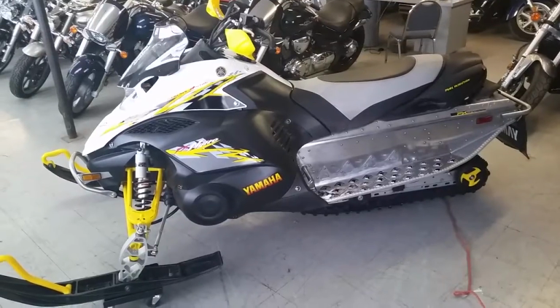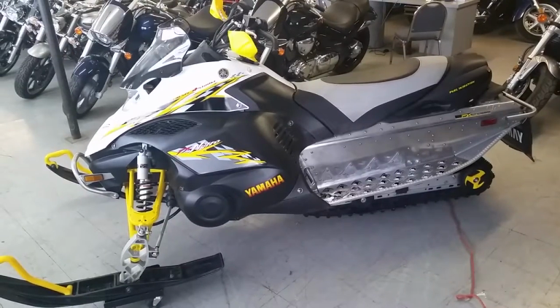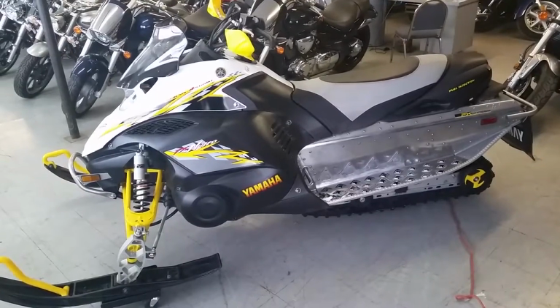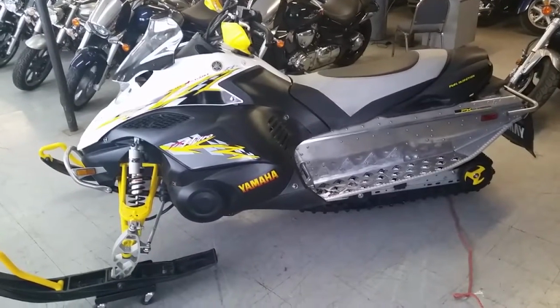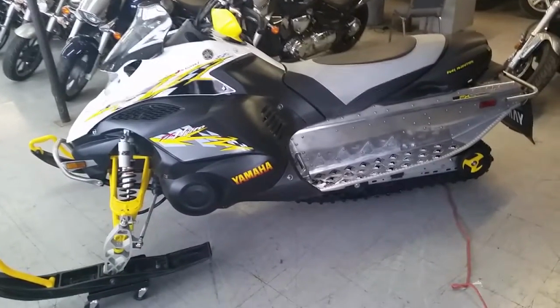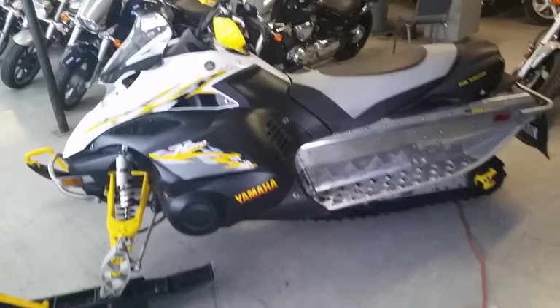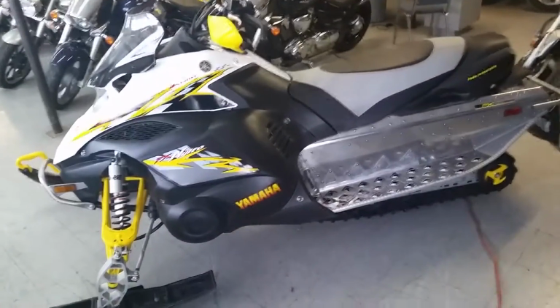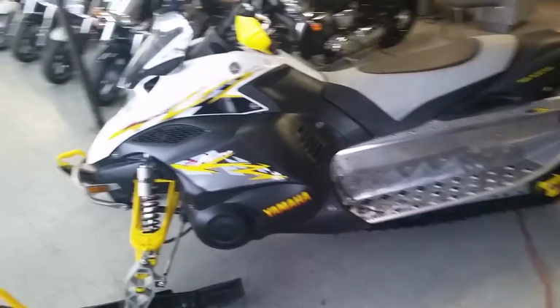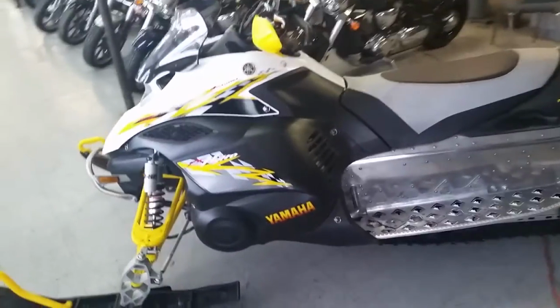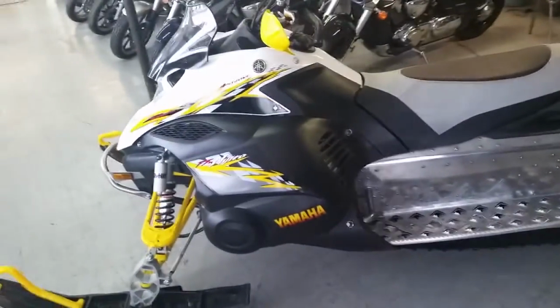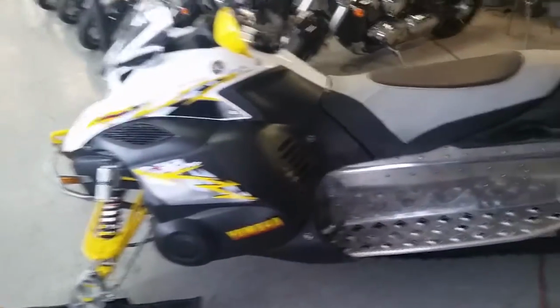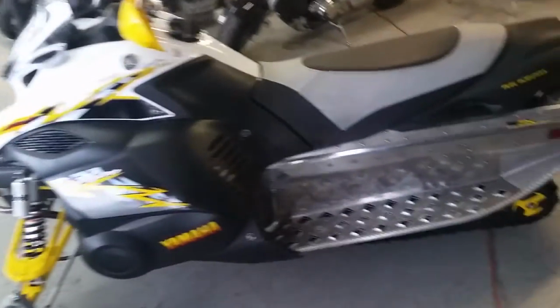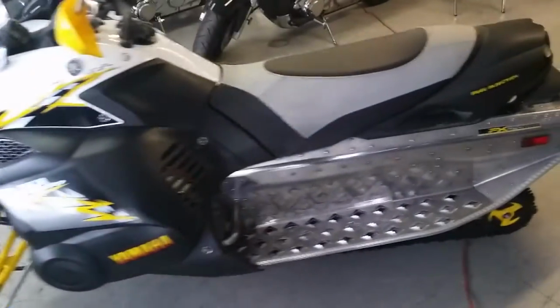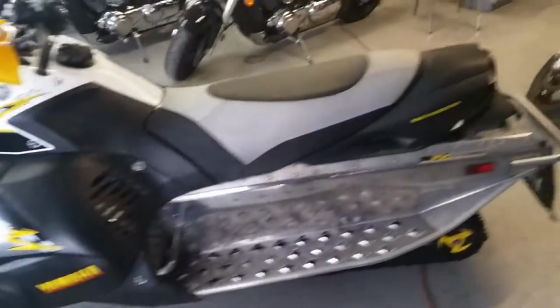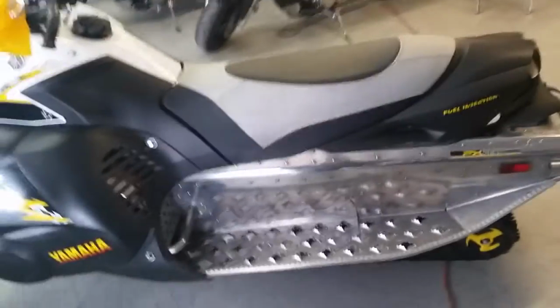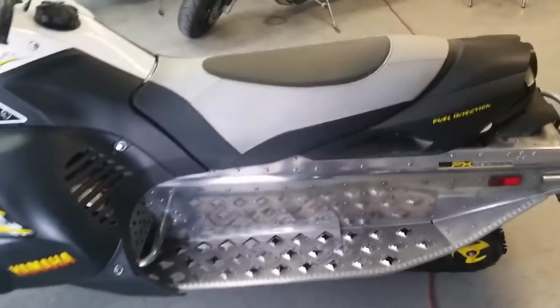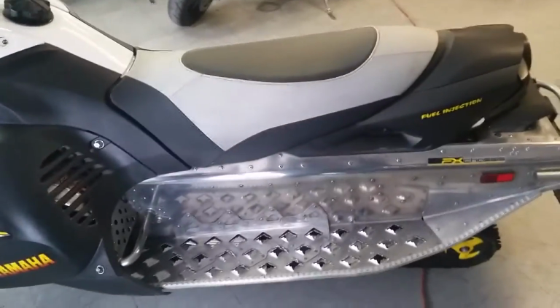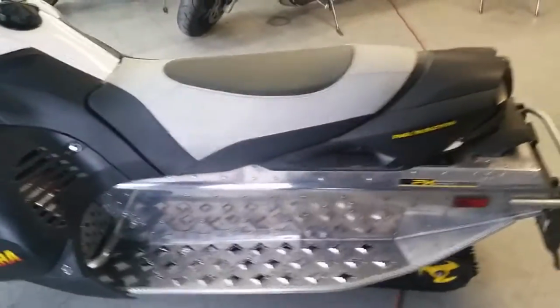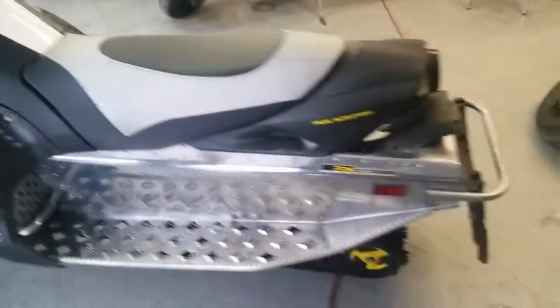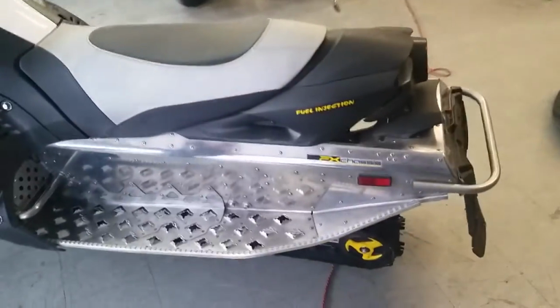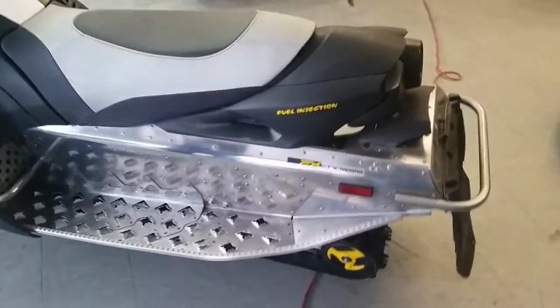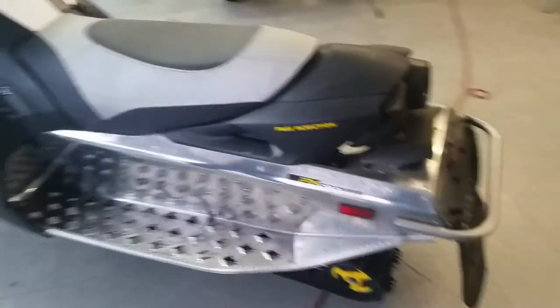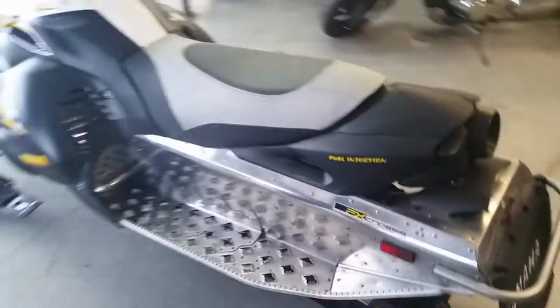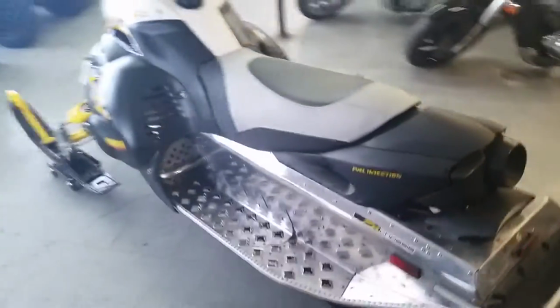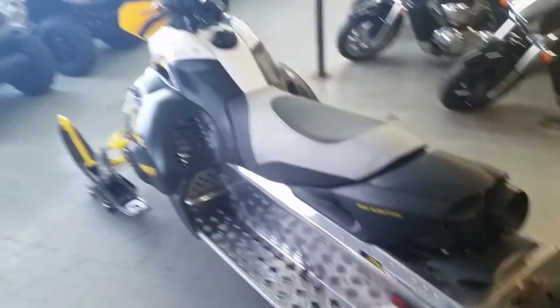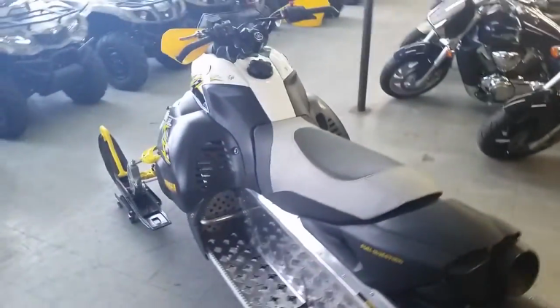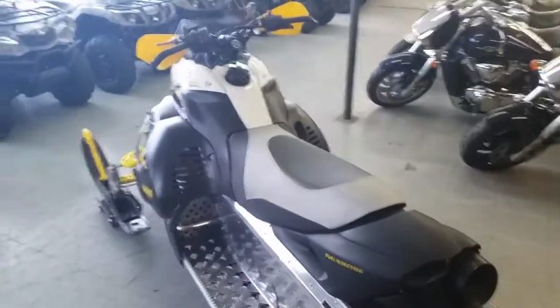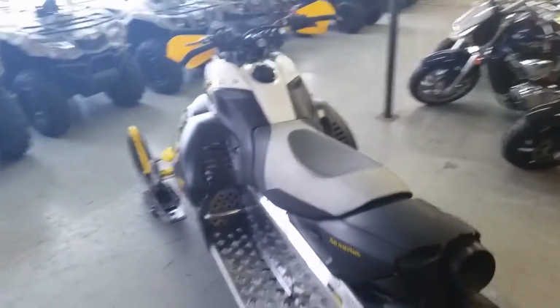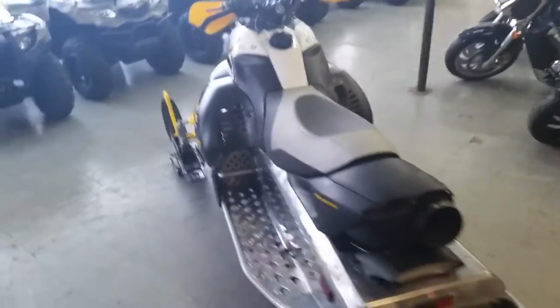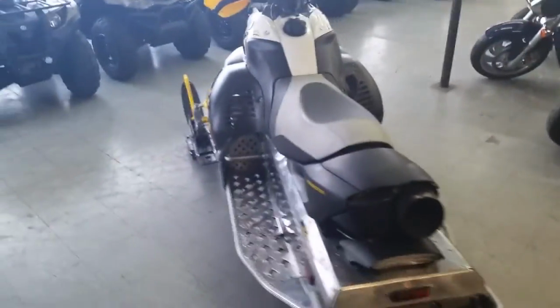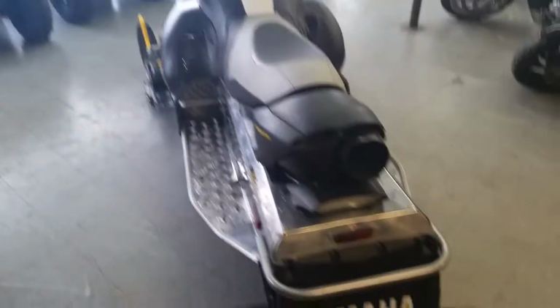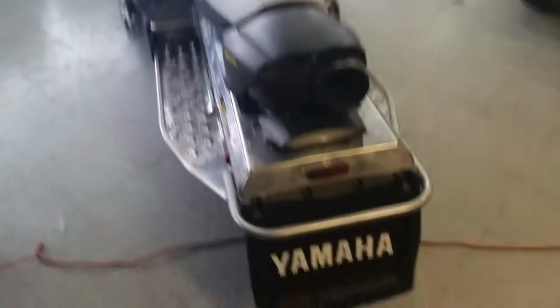At Approval Powersports we got financing for everybody. Today we got a 2008 Yamaha Nytro FX snowmobile for sale. We got this thing priced to move — $129 a month.